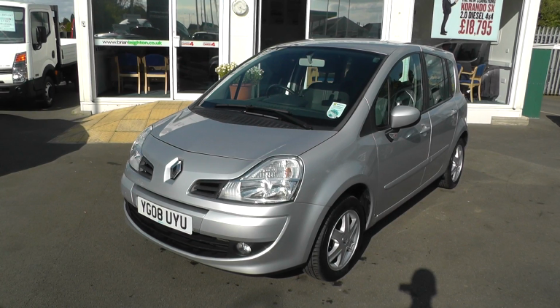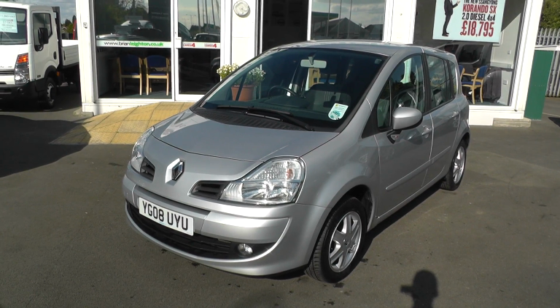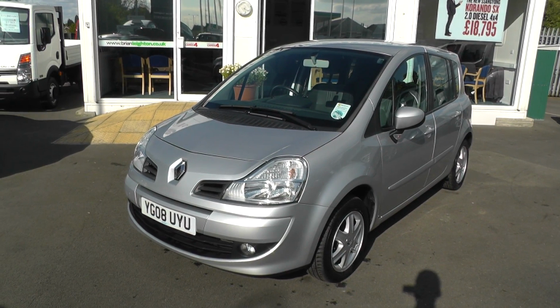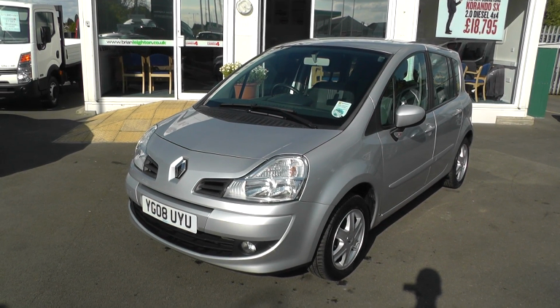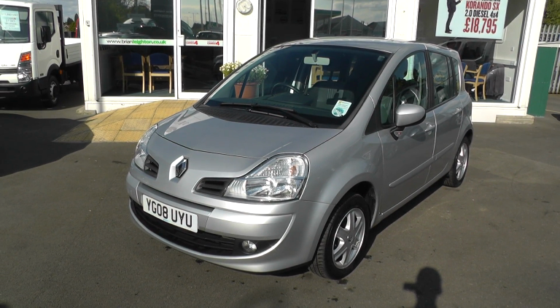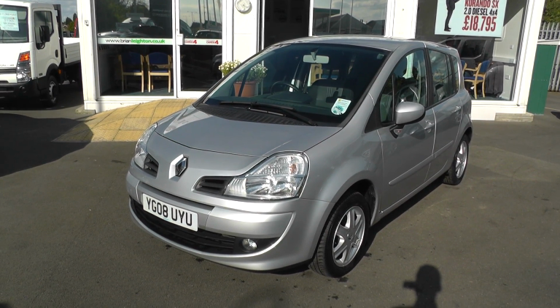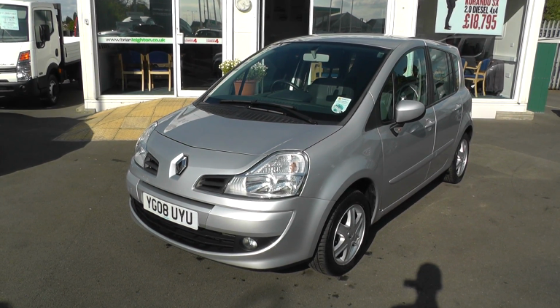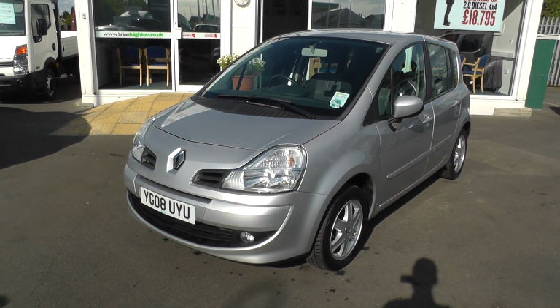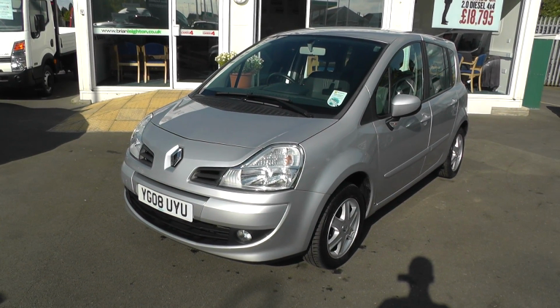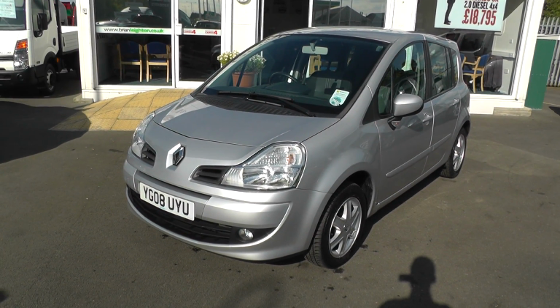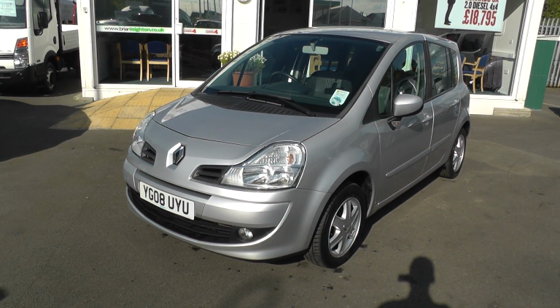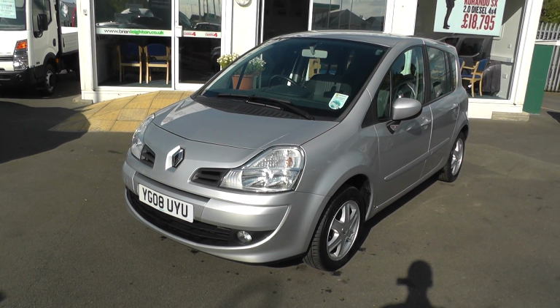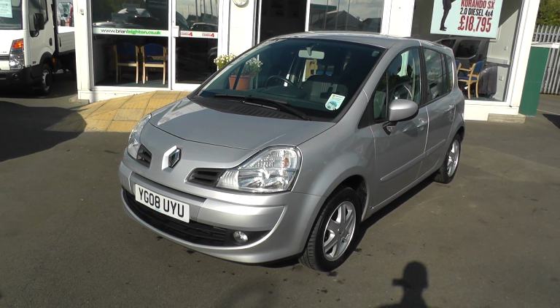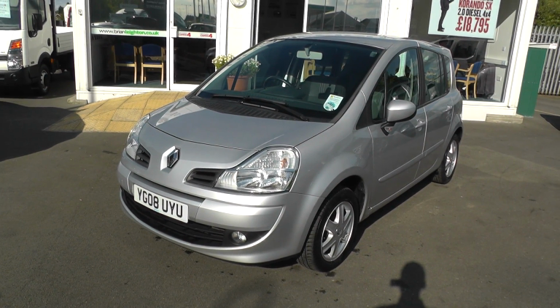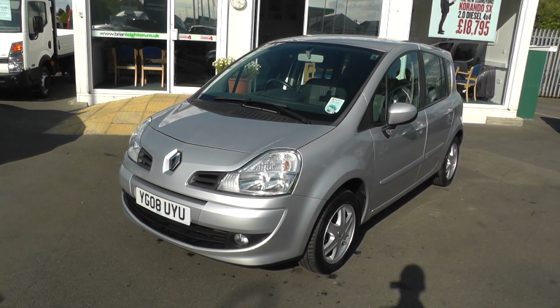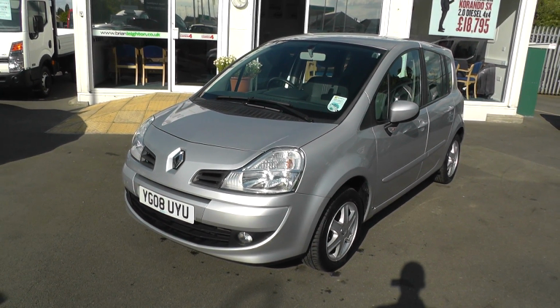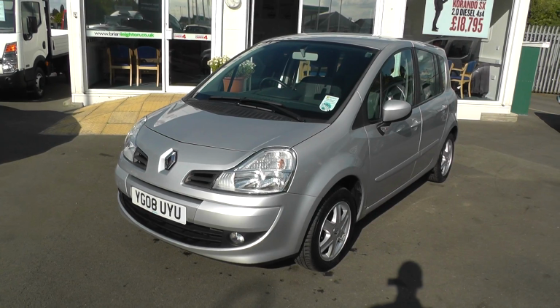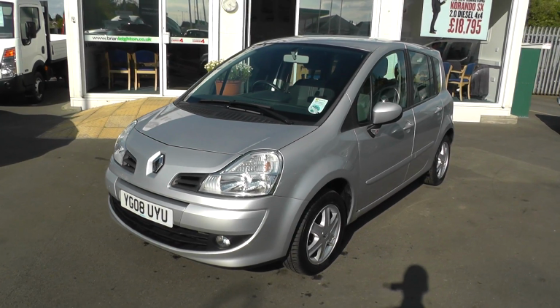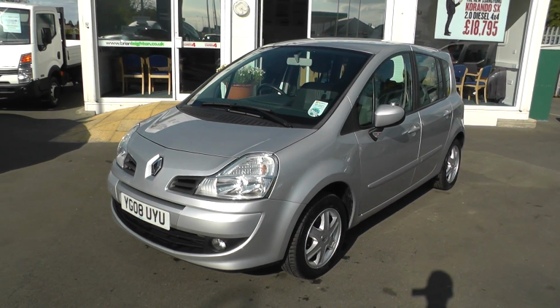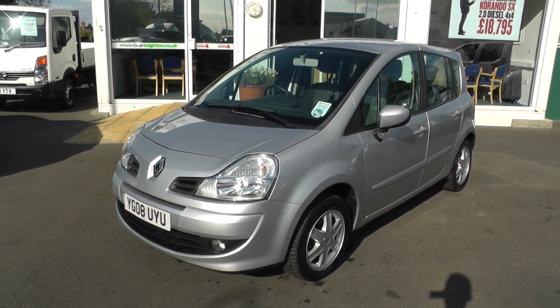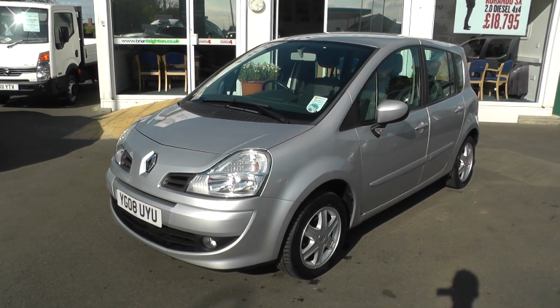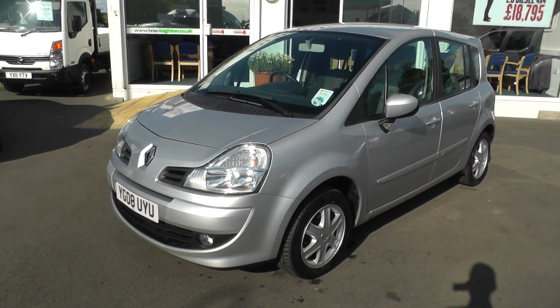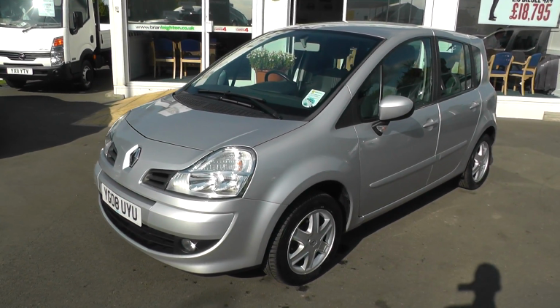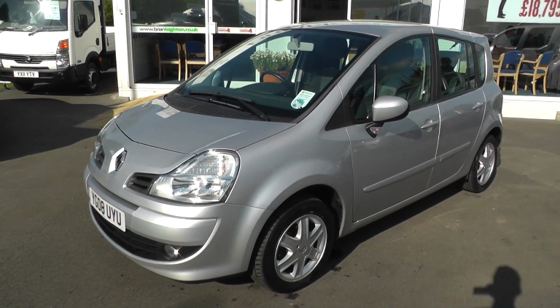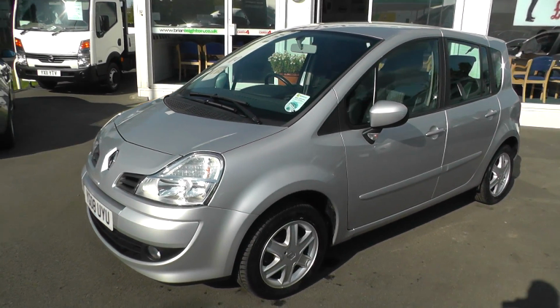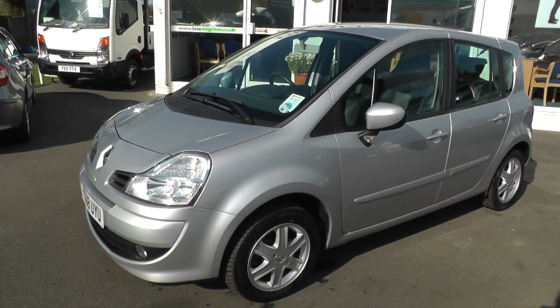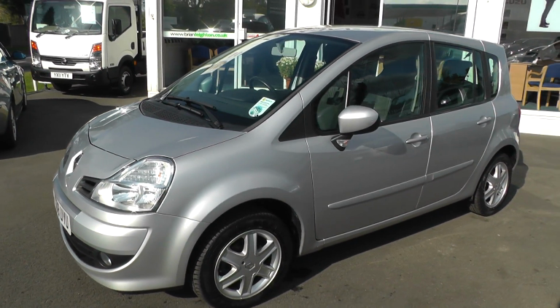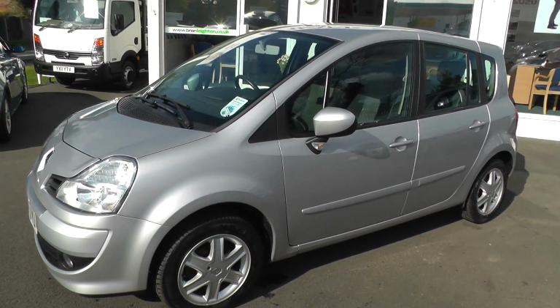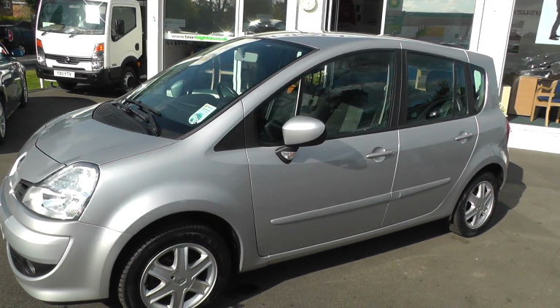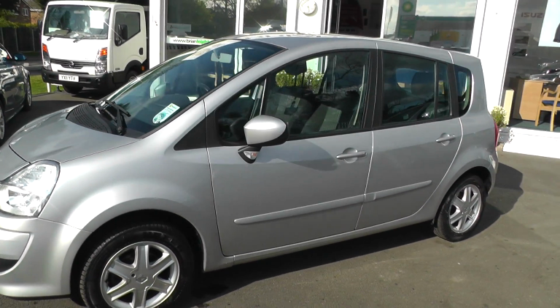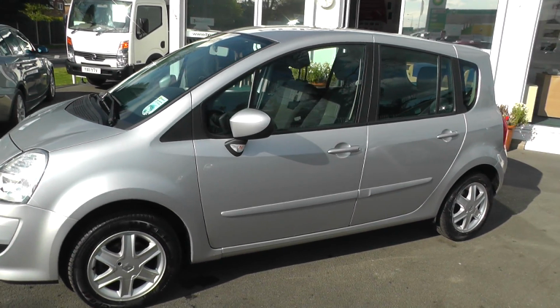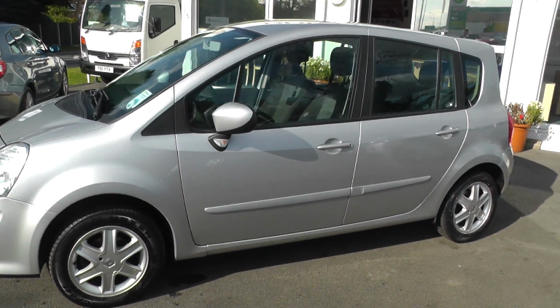Welcome to Brian Leighton Howden and thank you for visiting our website. The car we're looking at today is a Renault Grand Modus 1.5 DCI Dynamique on an 08 plate that has only done 50,000 miles.